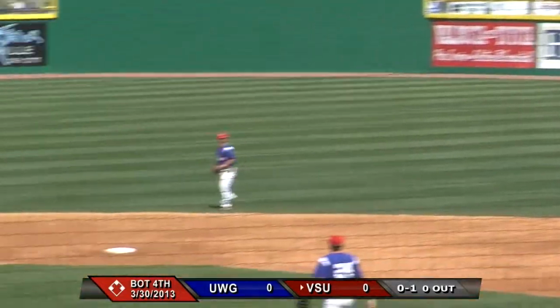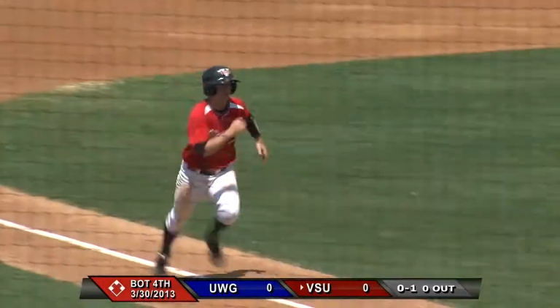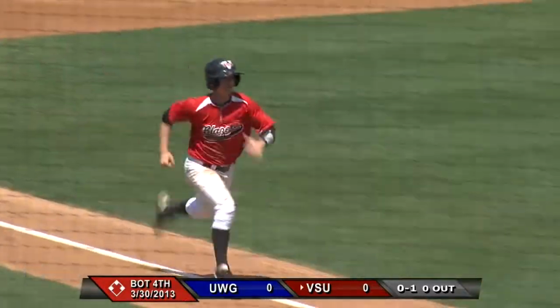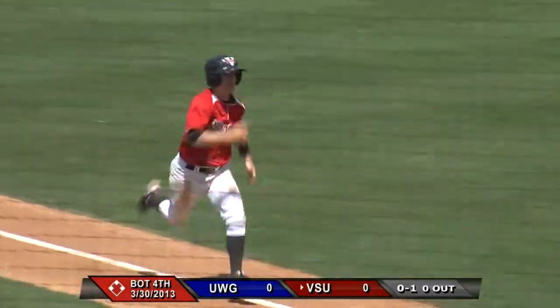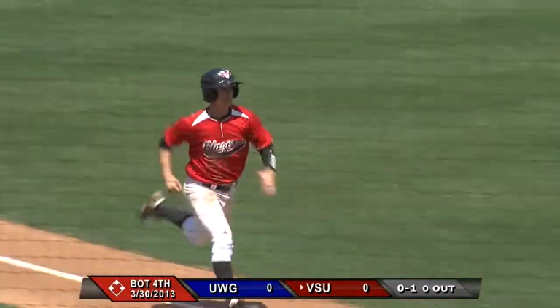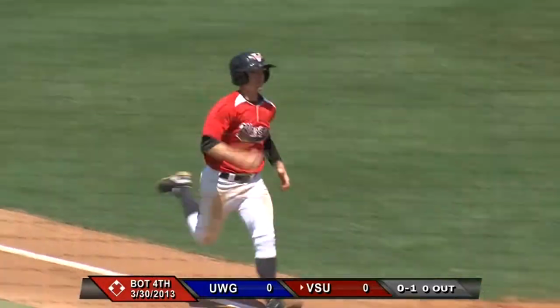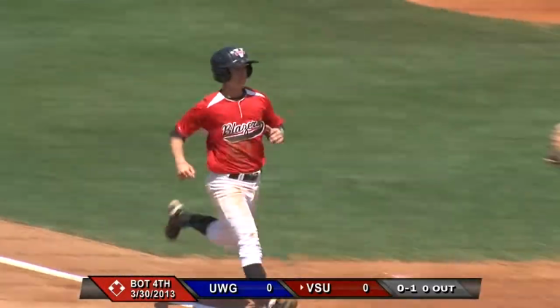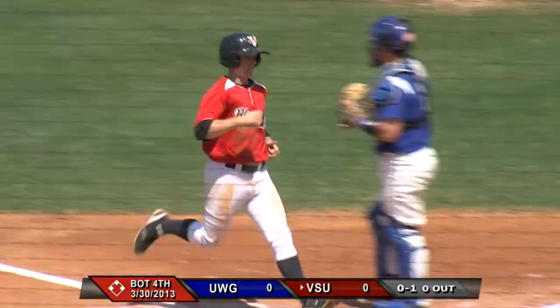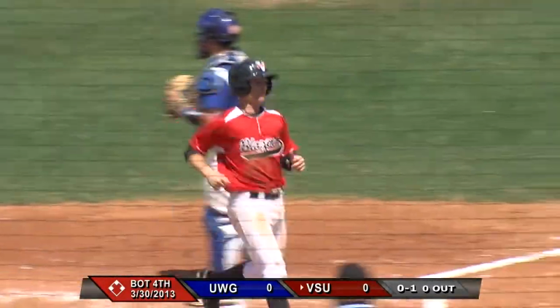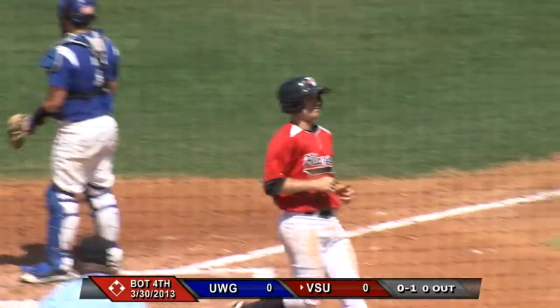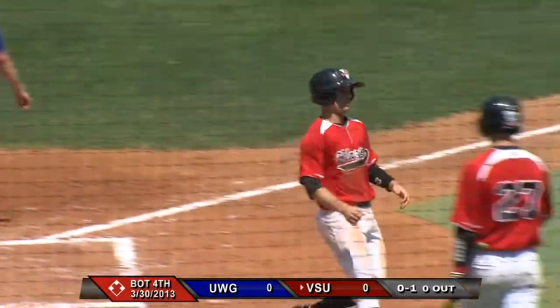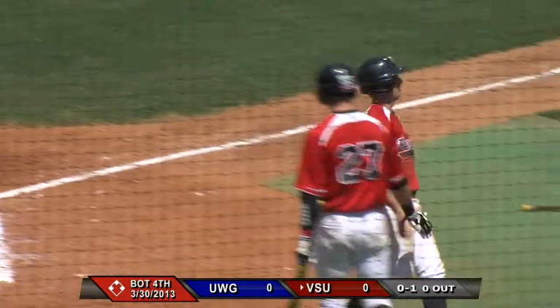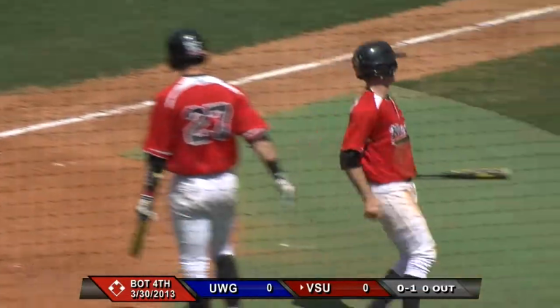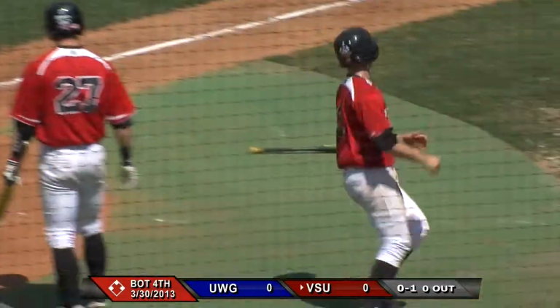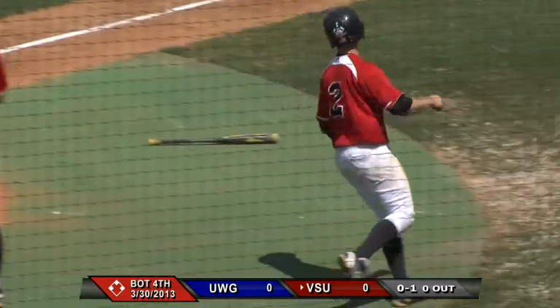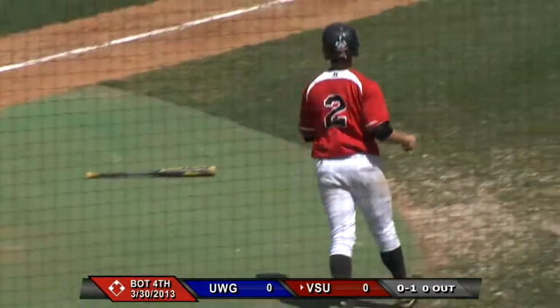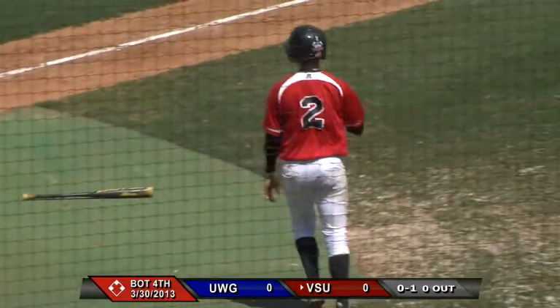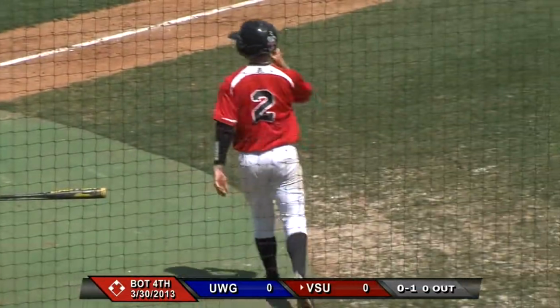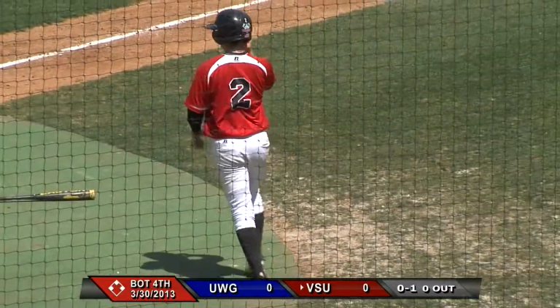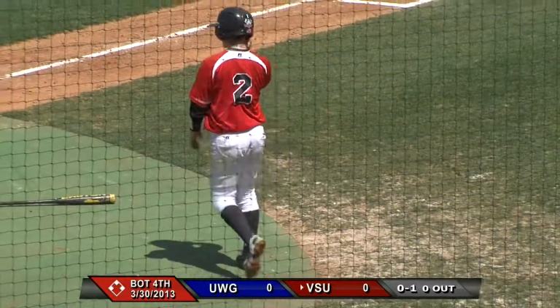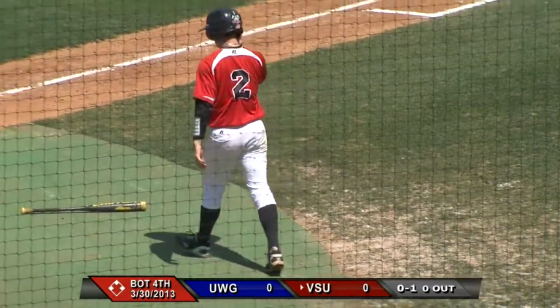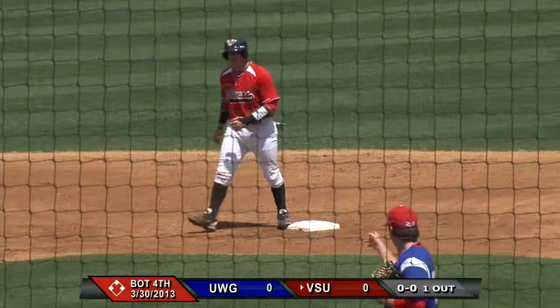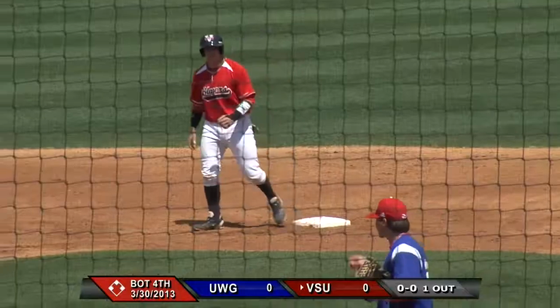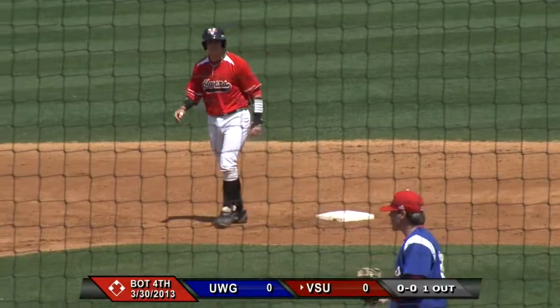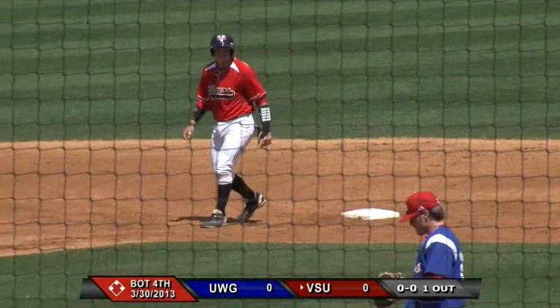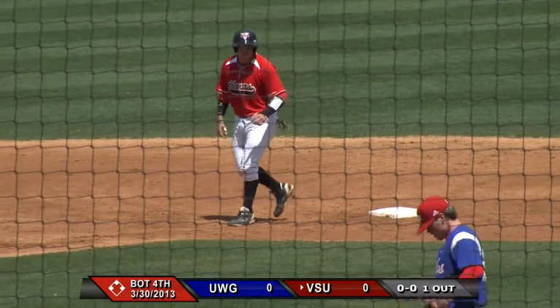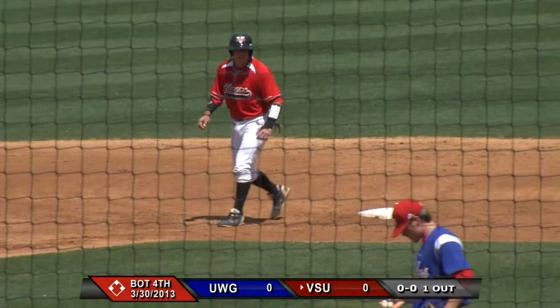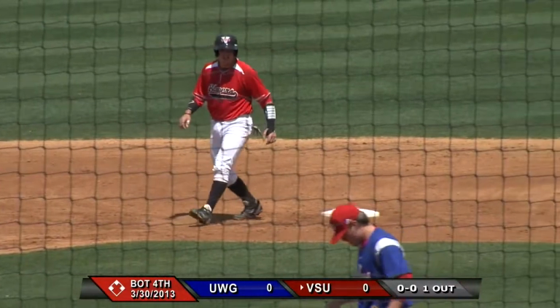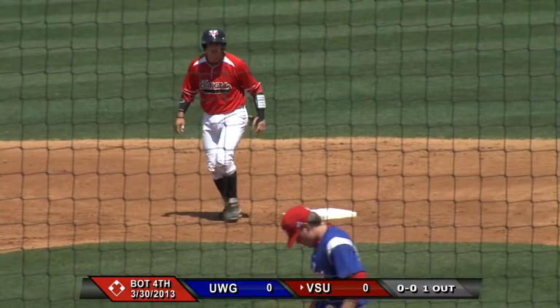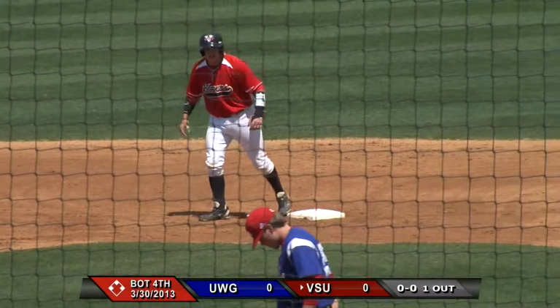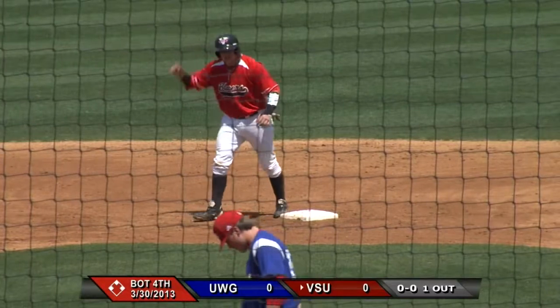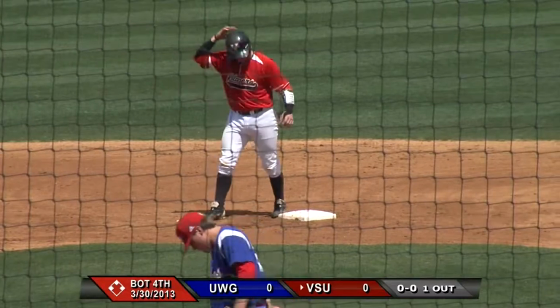The throw comes into third, and they will let Rada score with ease. Valdosta State takes a one-to-nothing lead. Cooper Lemmich with his third RBI of the series.